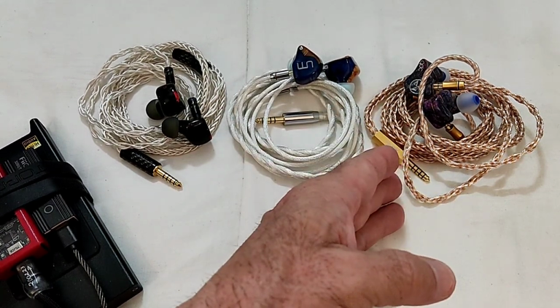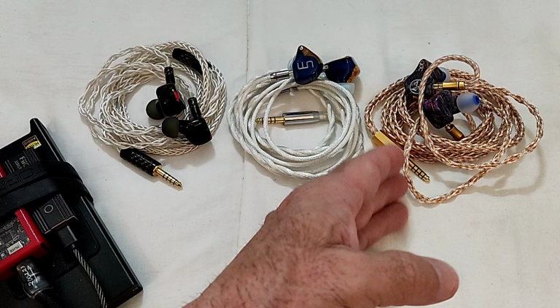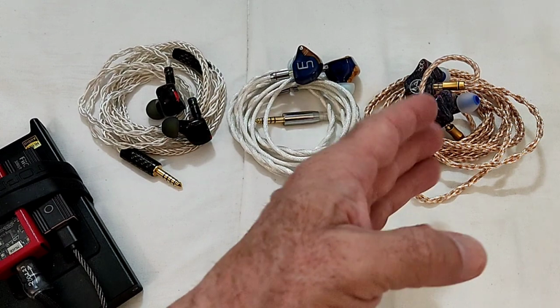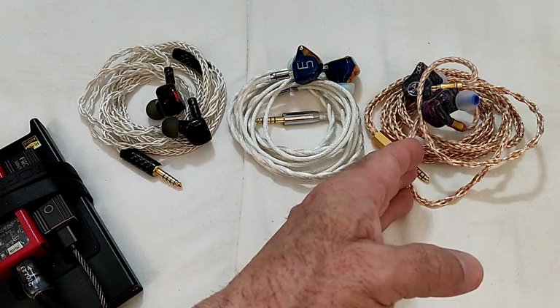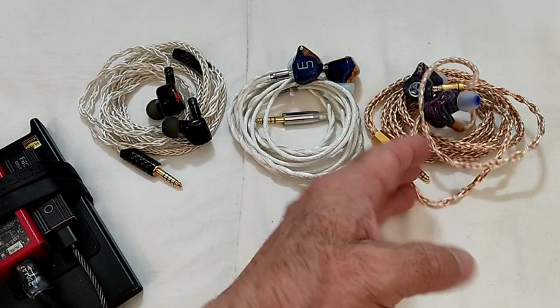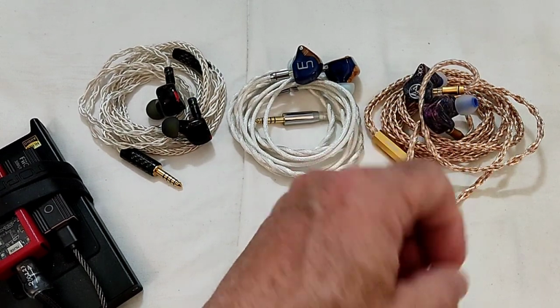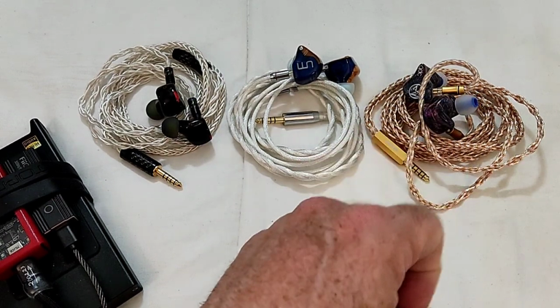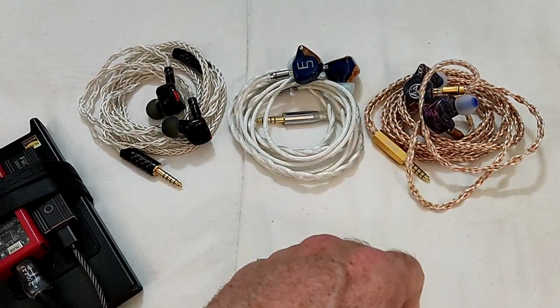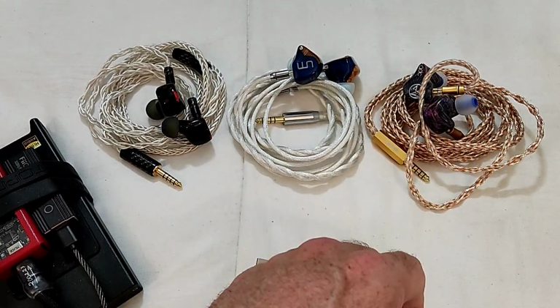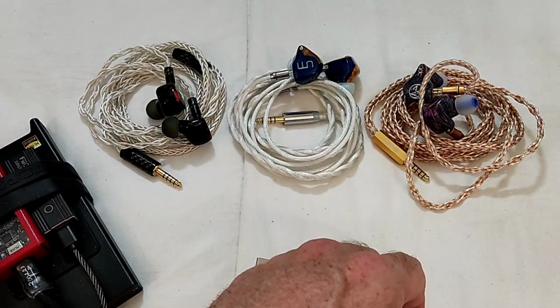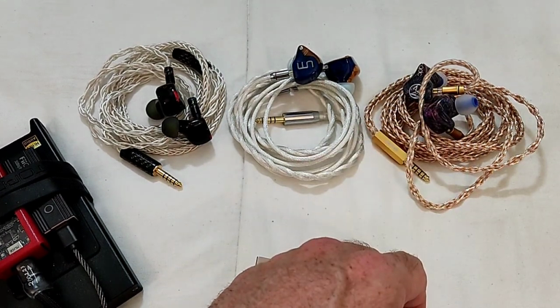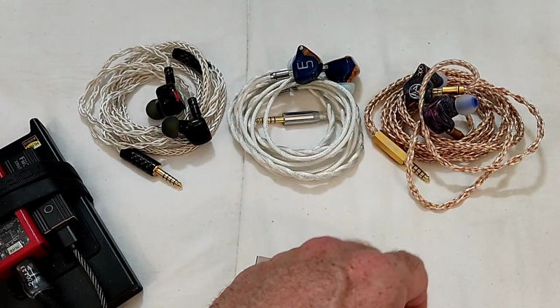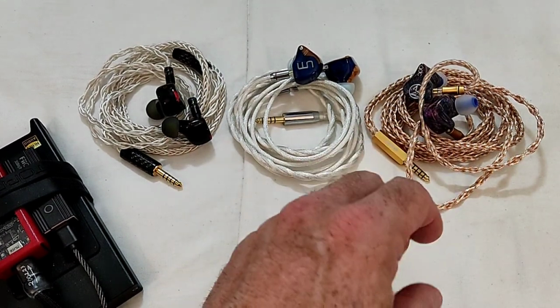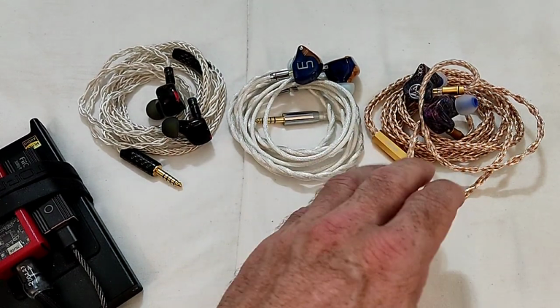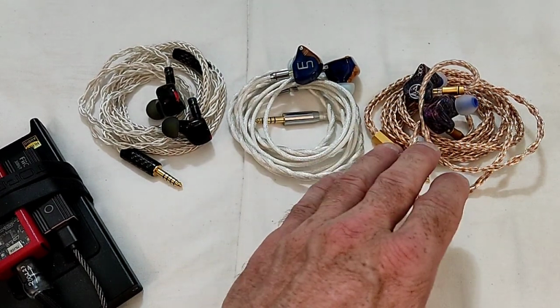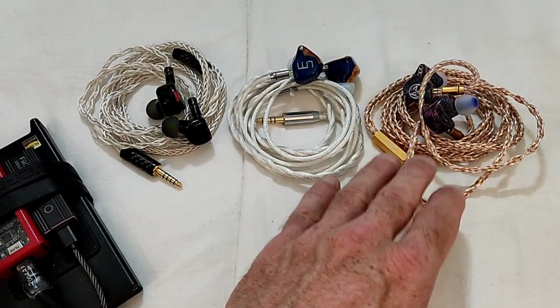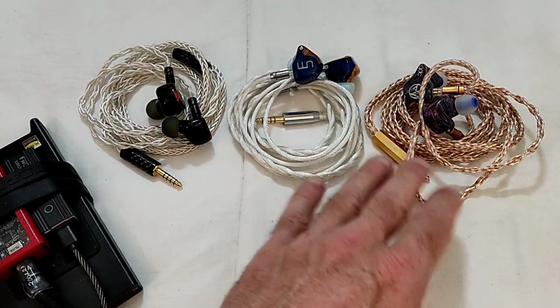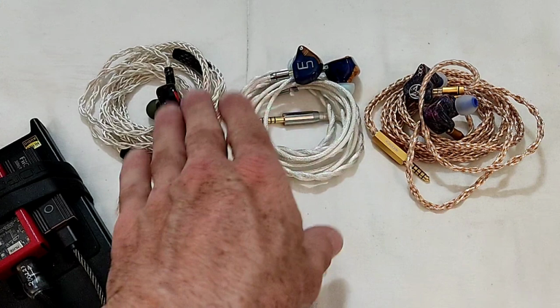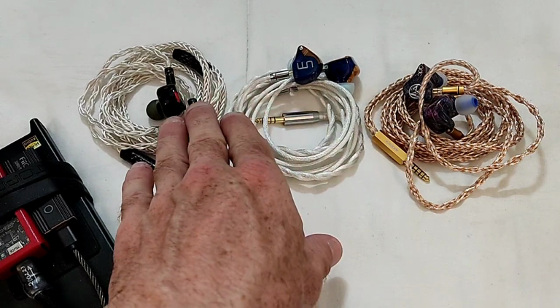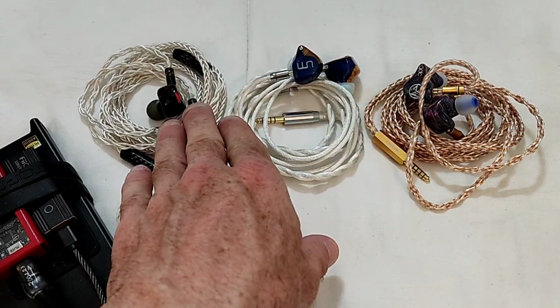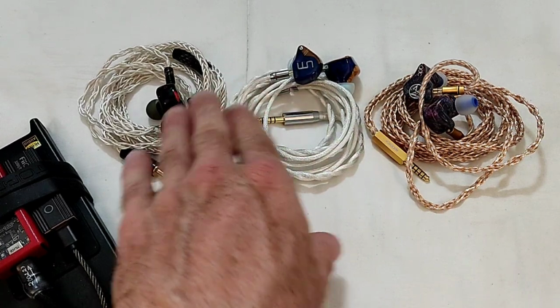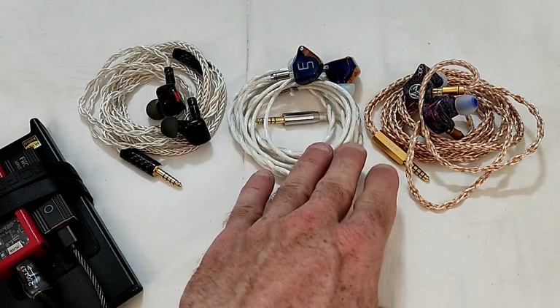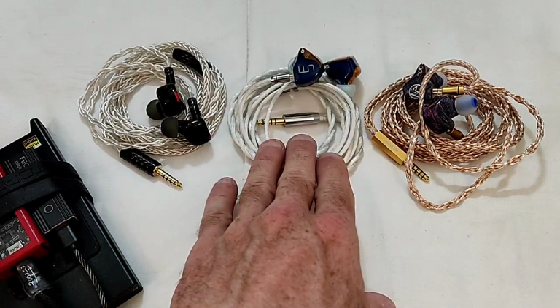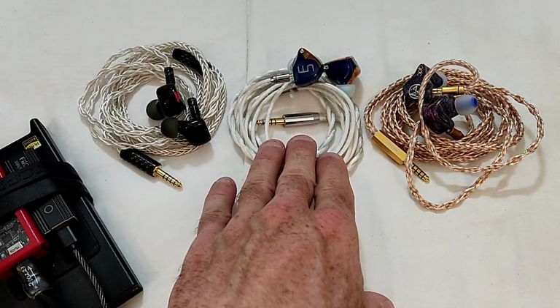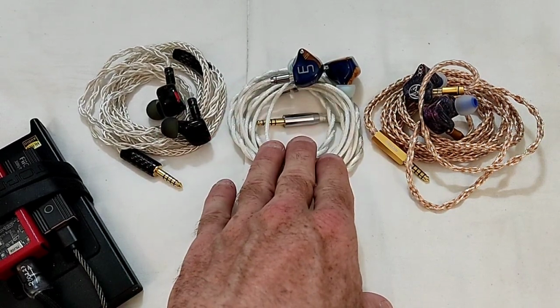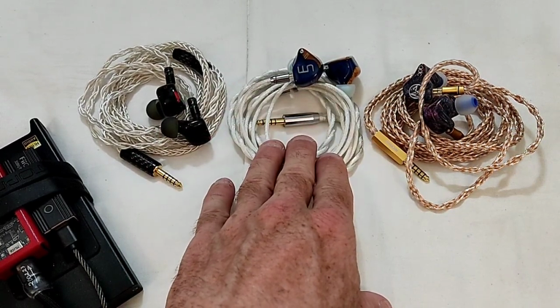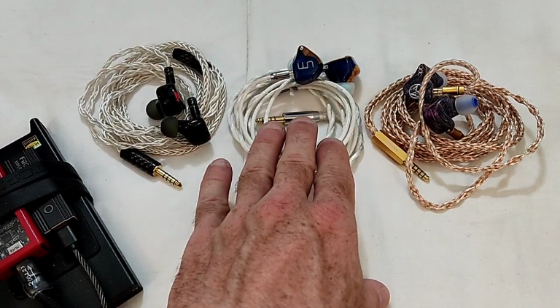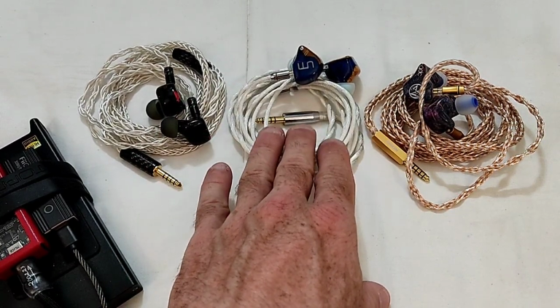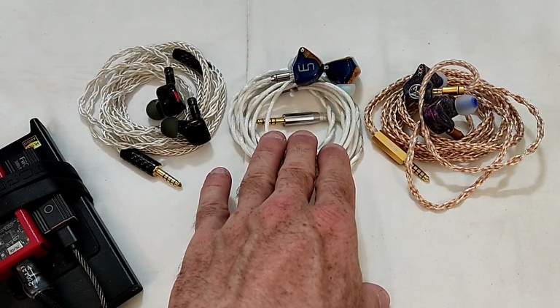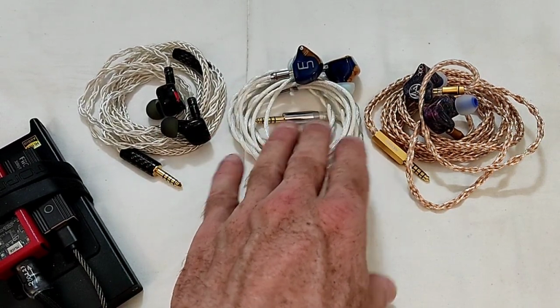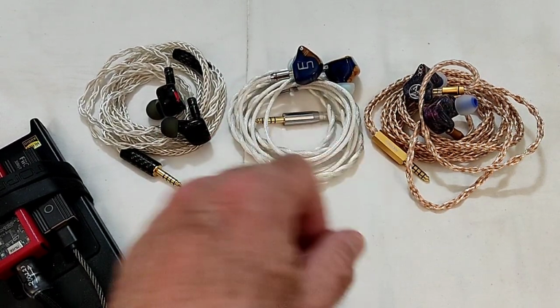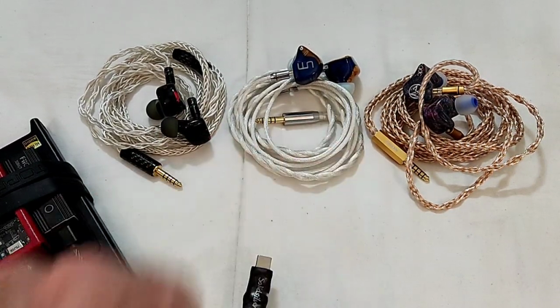Detailed retrieval is pretty decent — slightly superior to the Serial, and slightly superior to the 3DT.